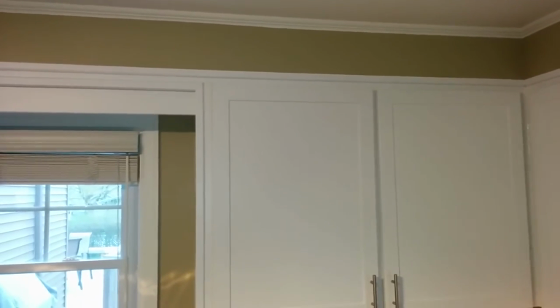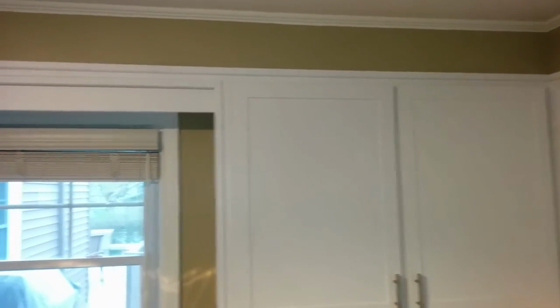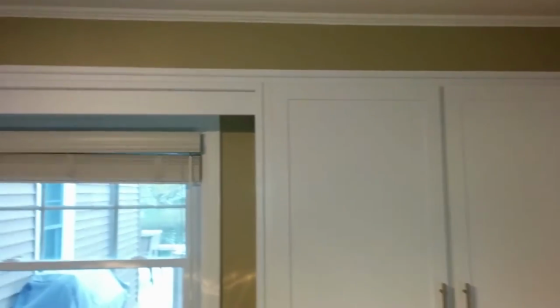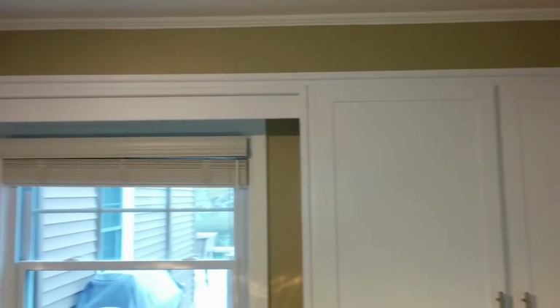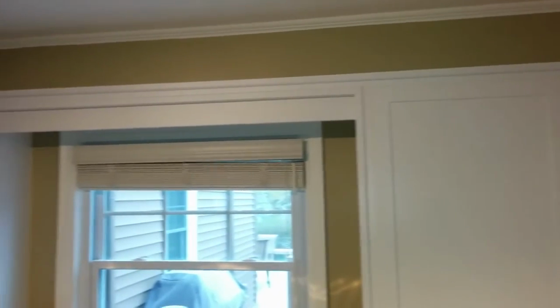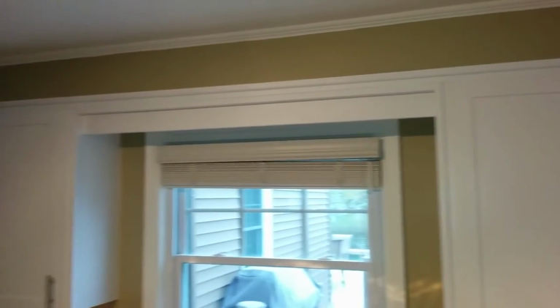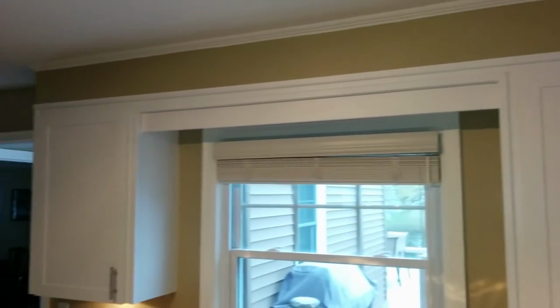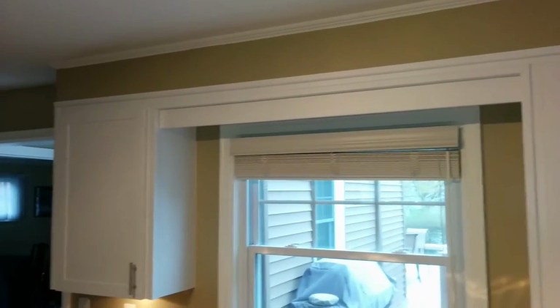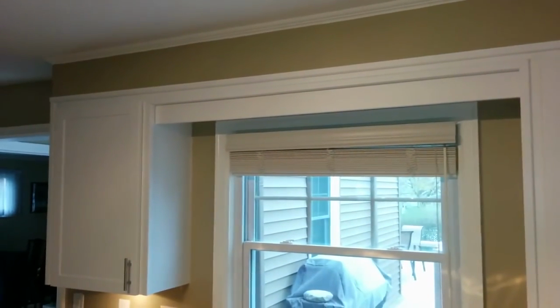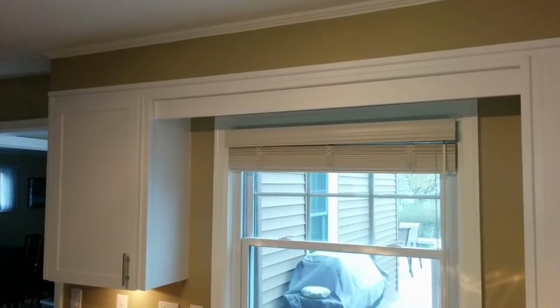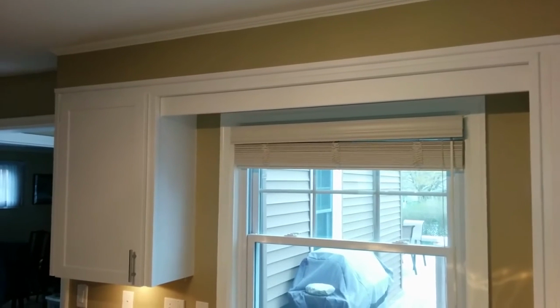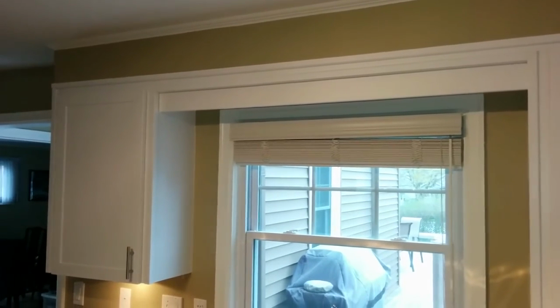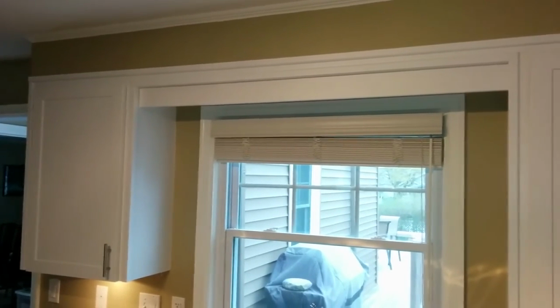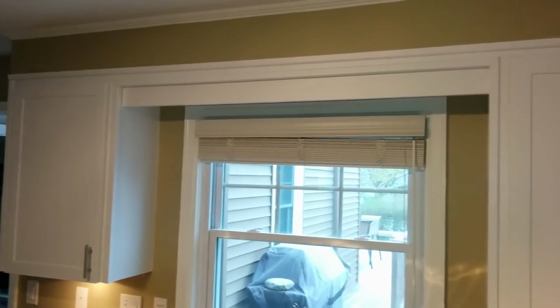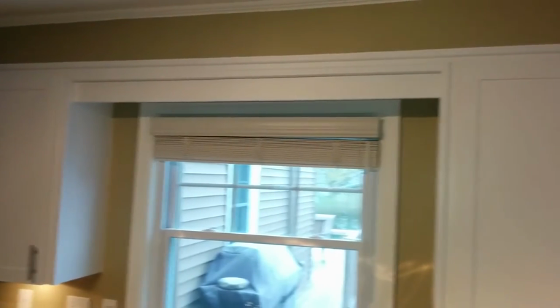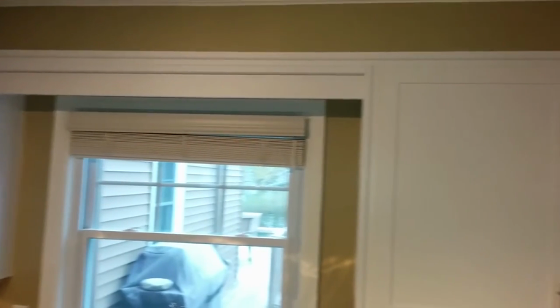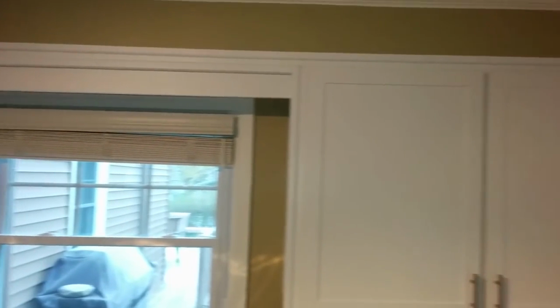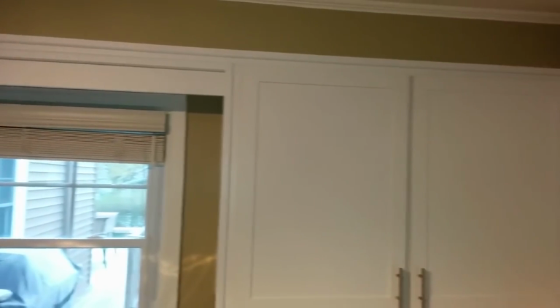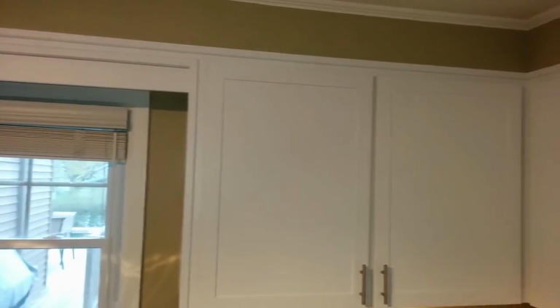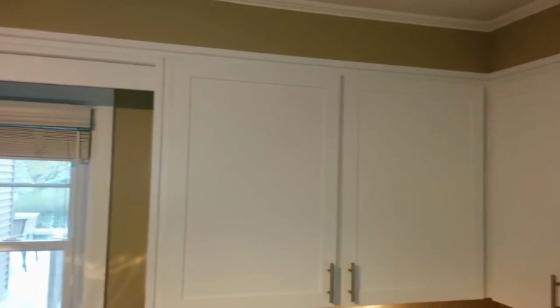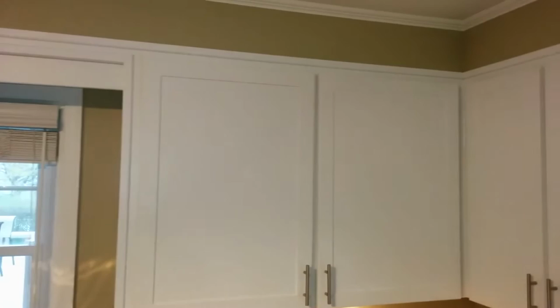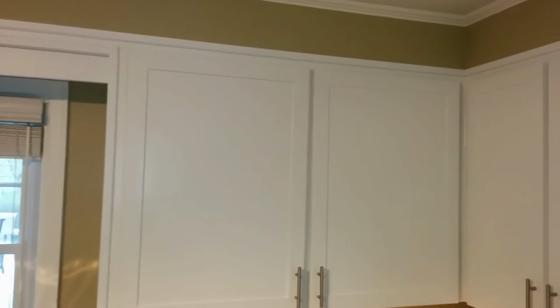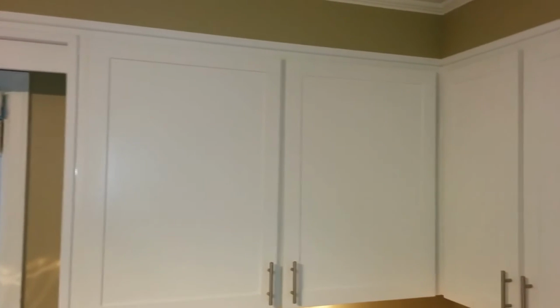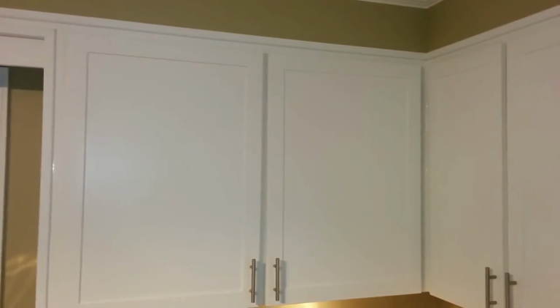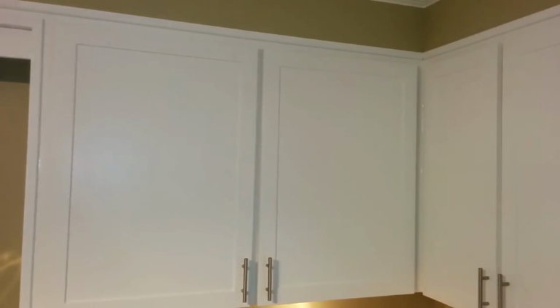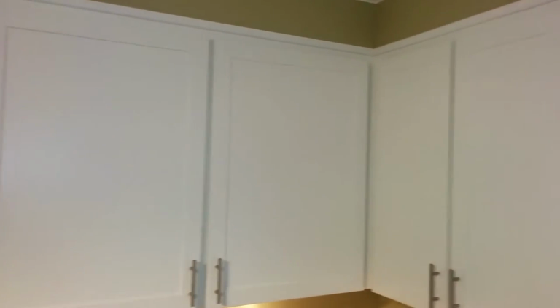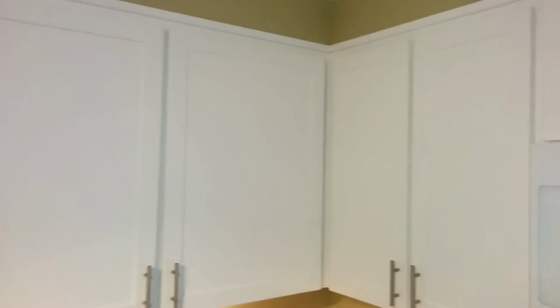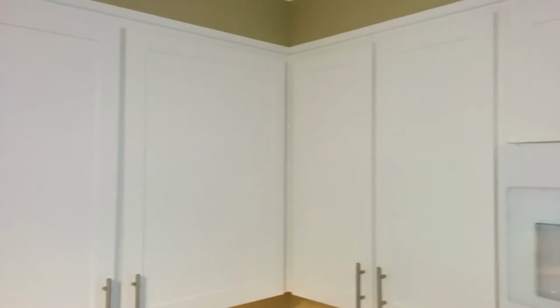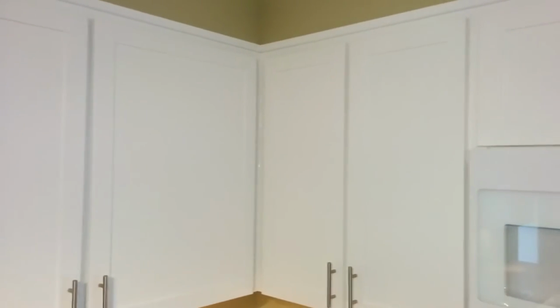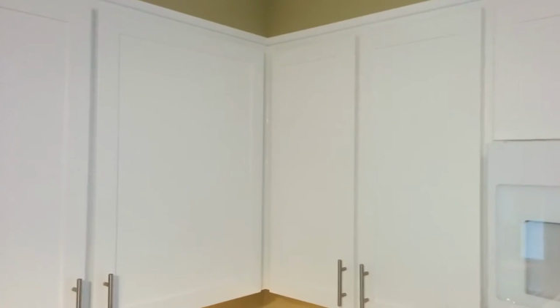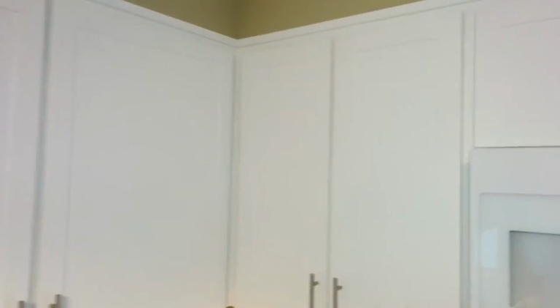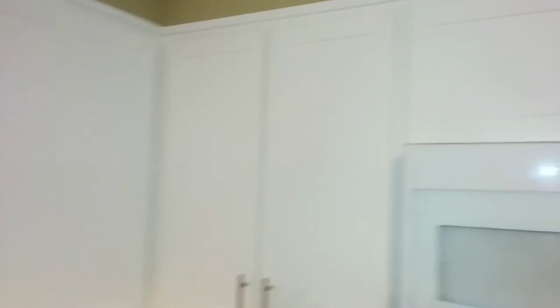I'm going to pan around here — excuse the lighting. This camera might fade in and out but at least you get a general idea of what we did here in this kitchen. Panning around from one side of the kitchen to the other, moving right around to this side.